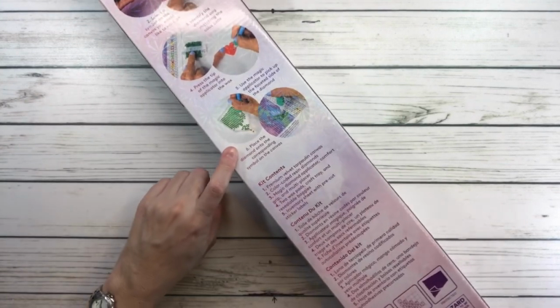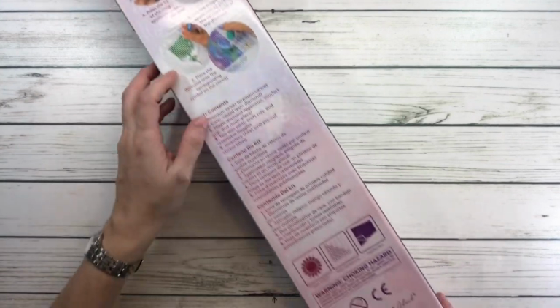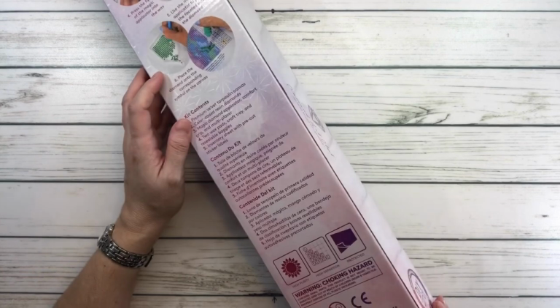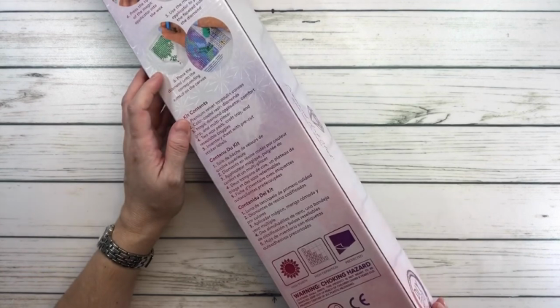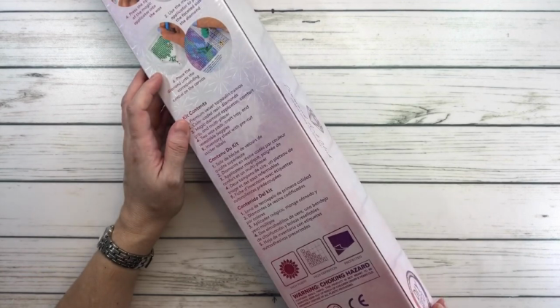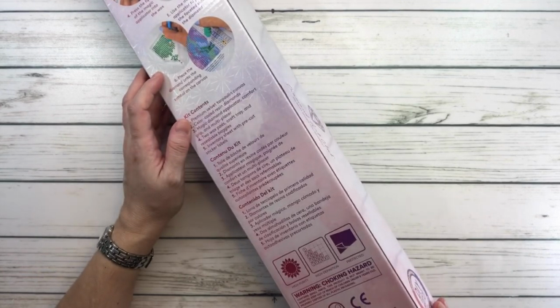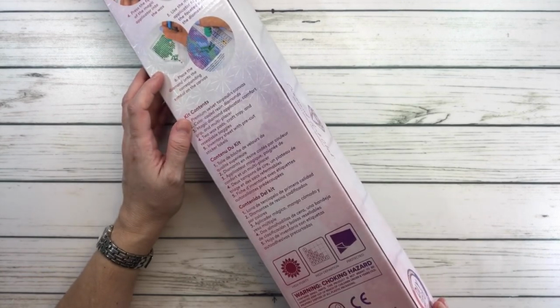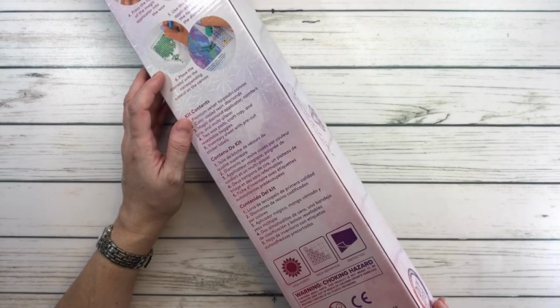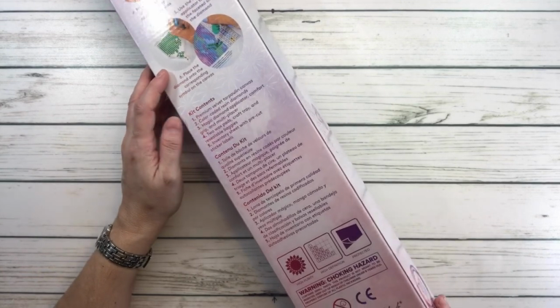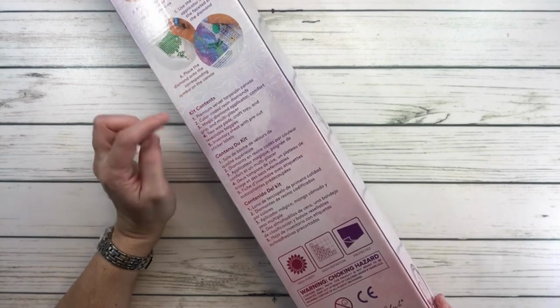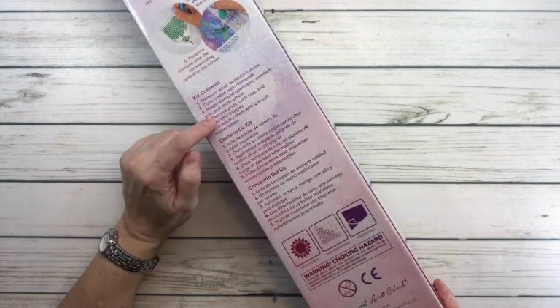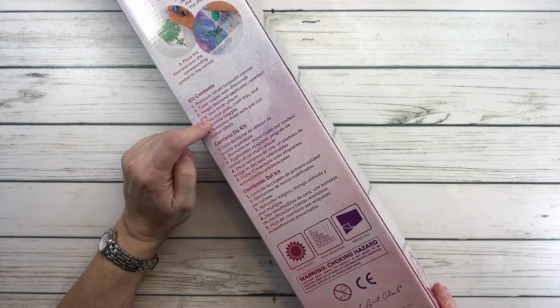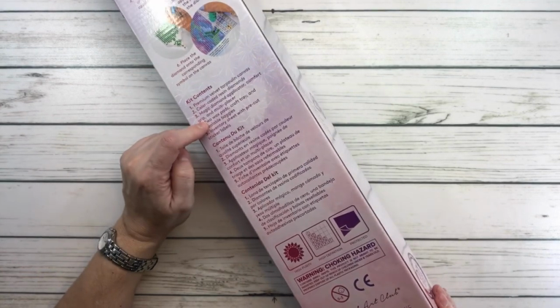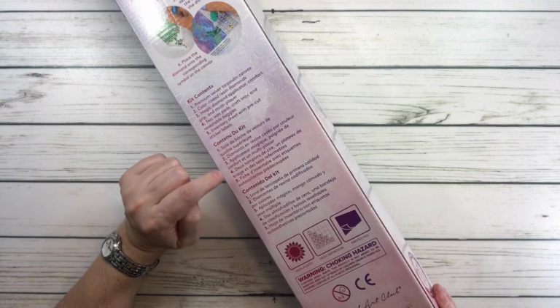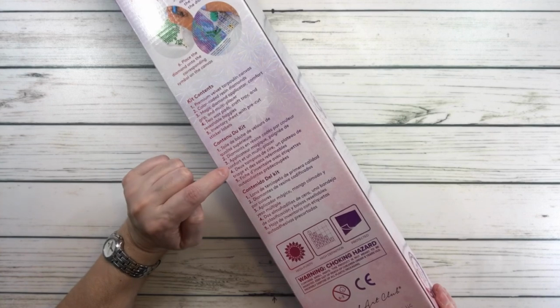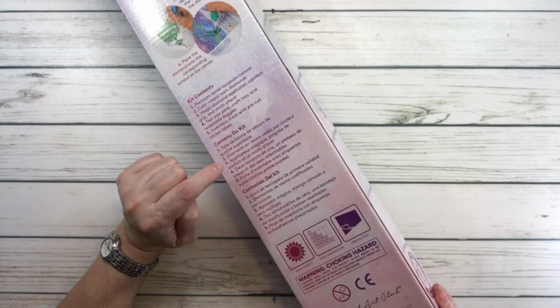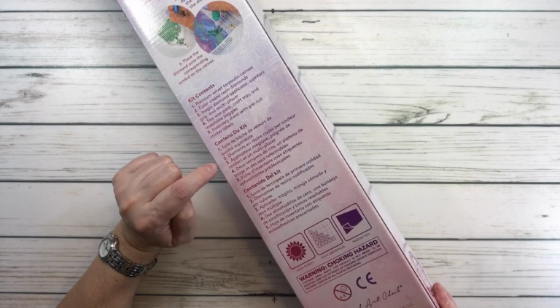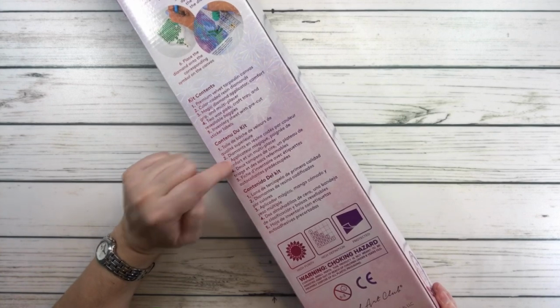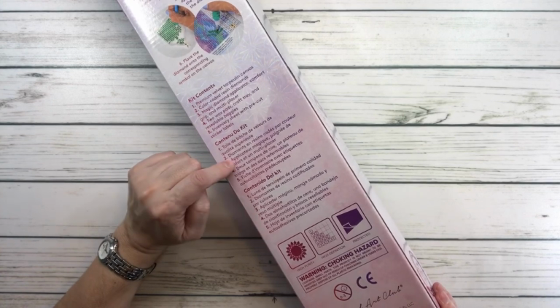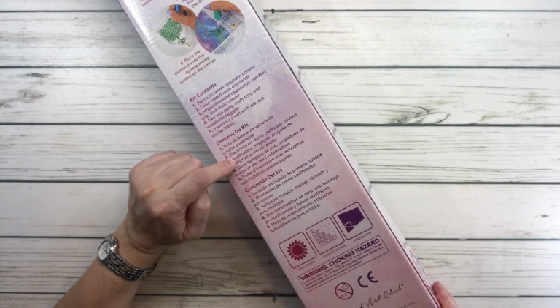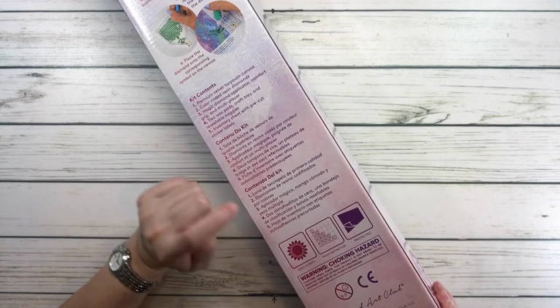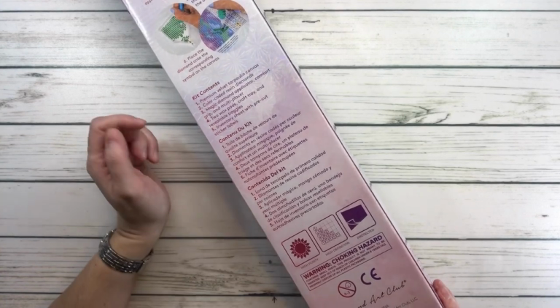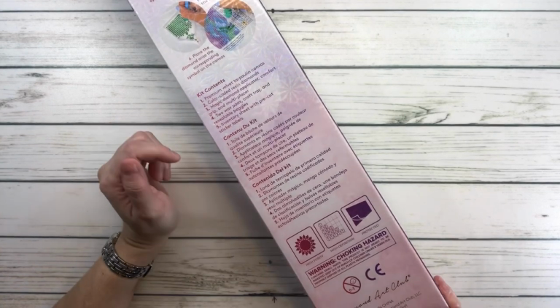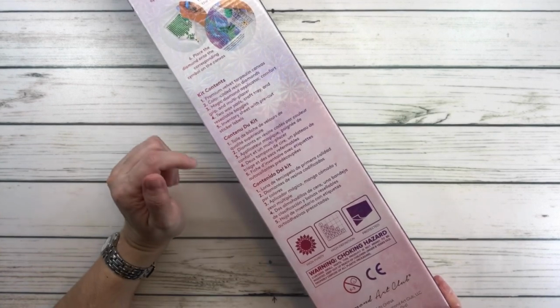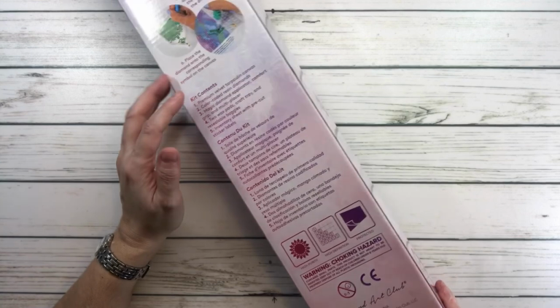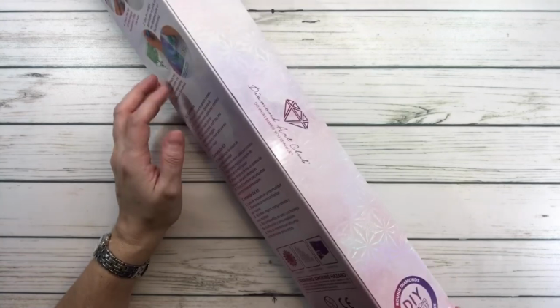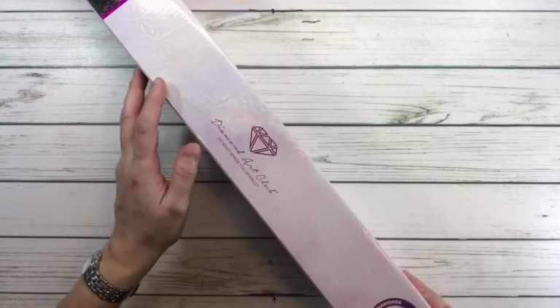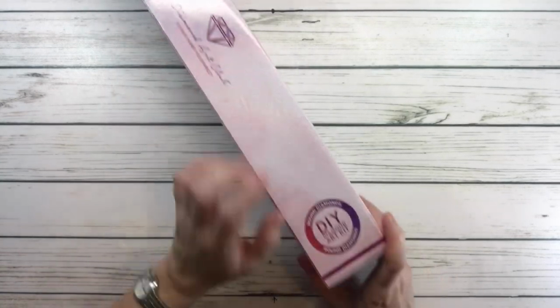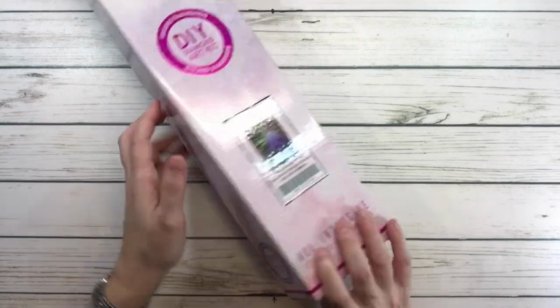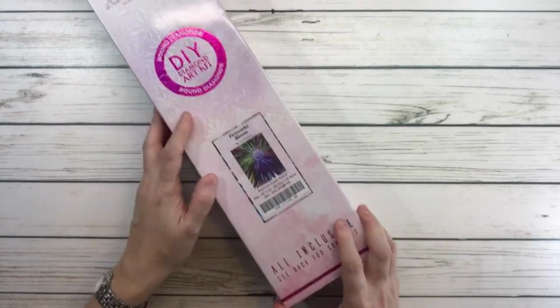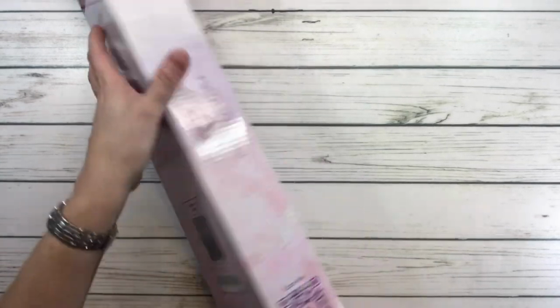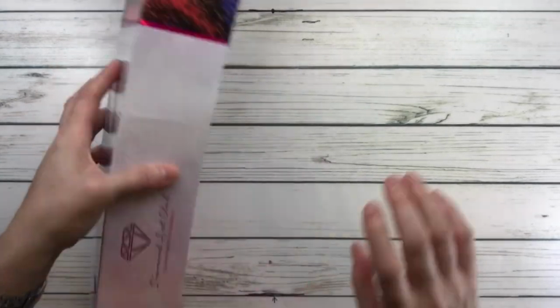It's funny — I've opened this box so many times and I just realized it's in English. I believe this side is French and Spanish. Anyway, let's open this baby up!